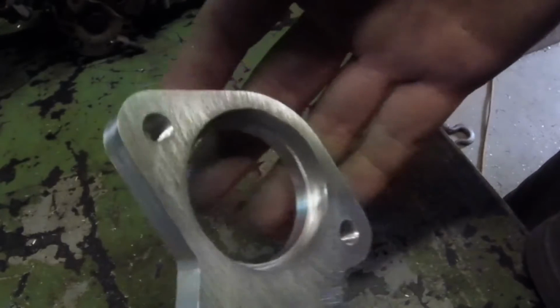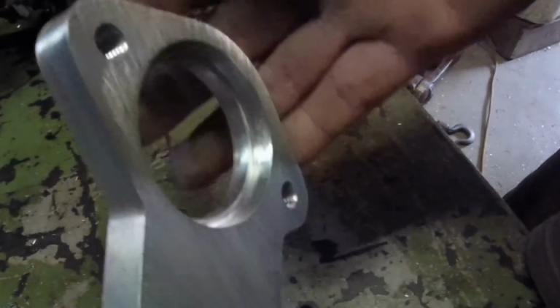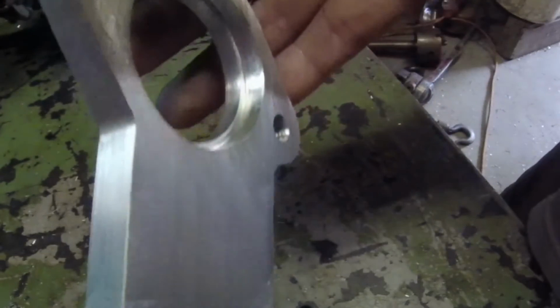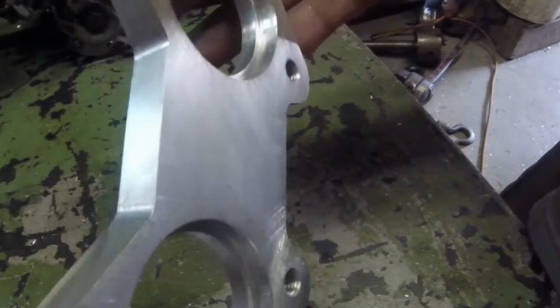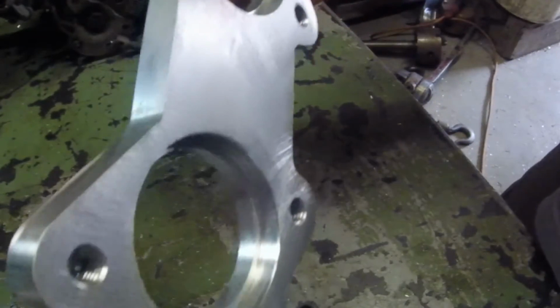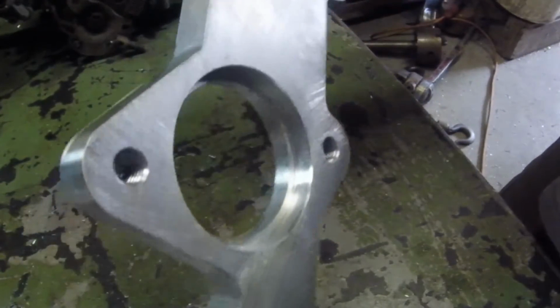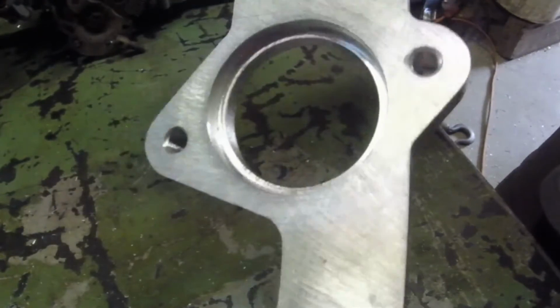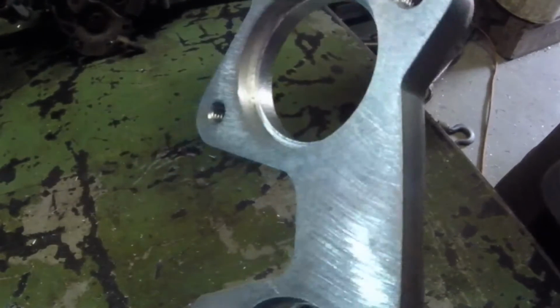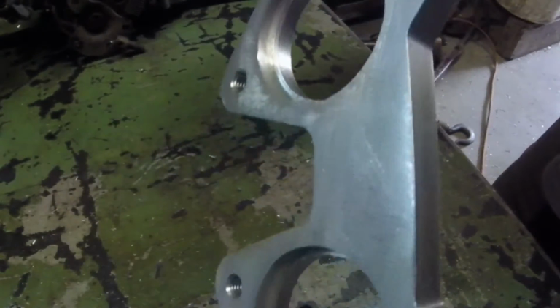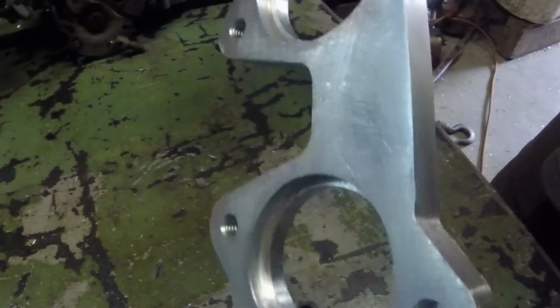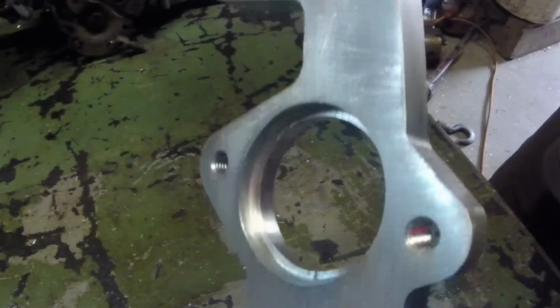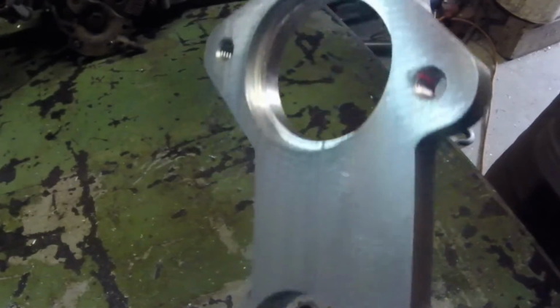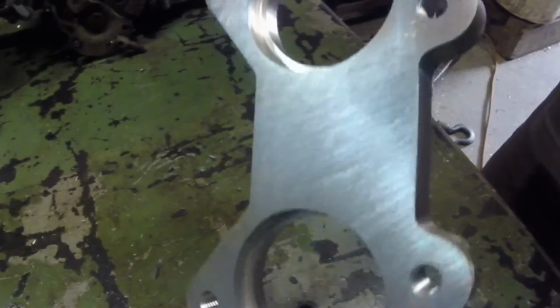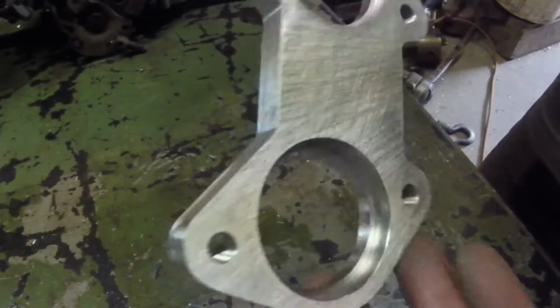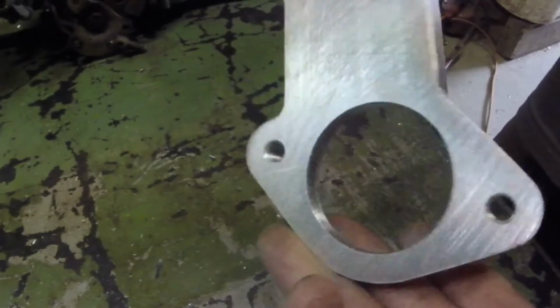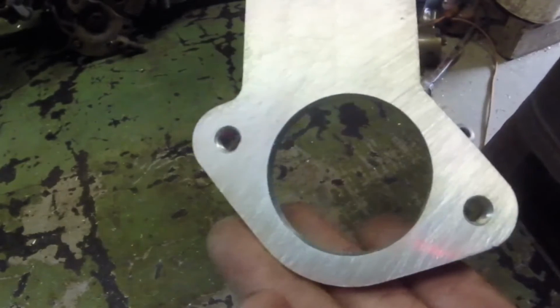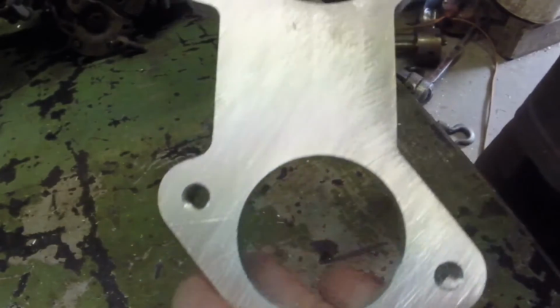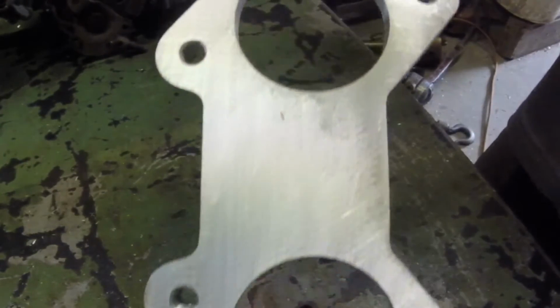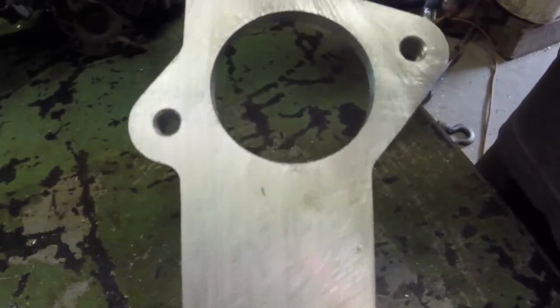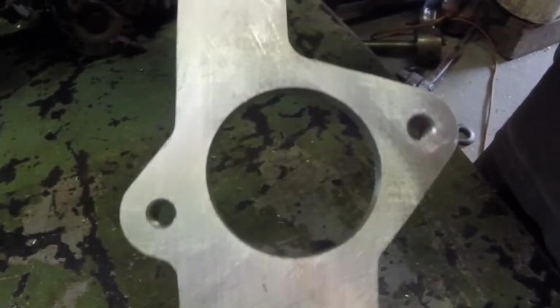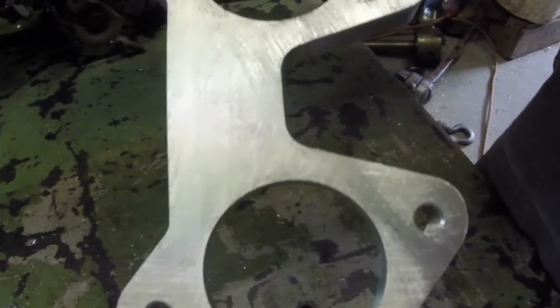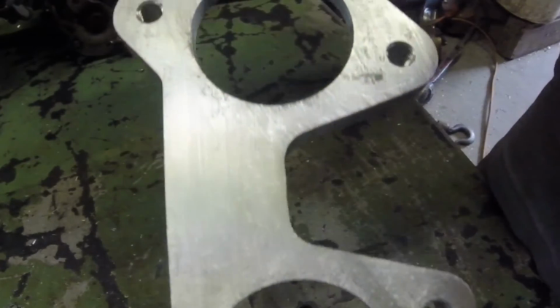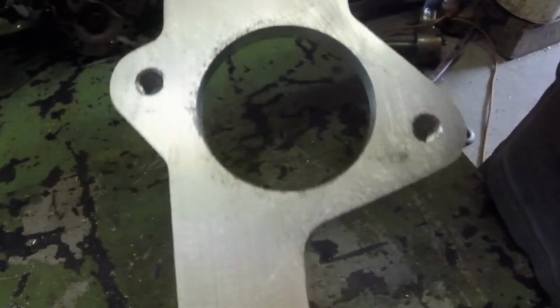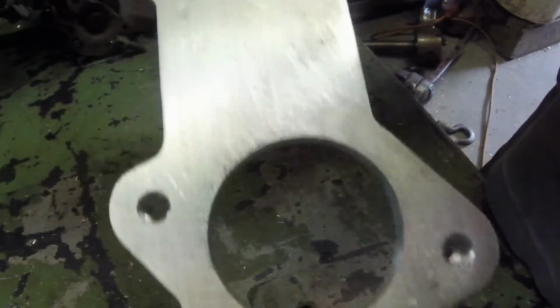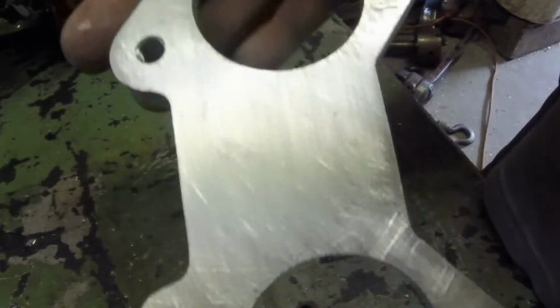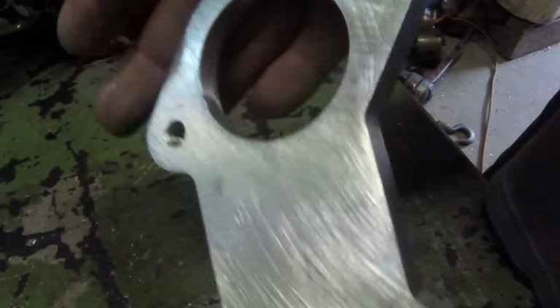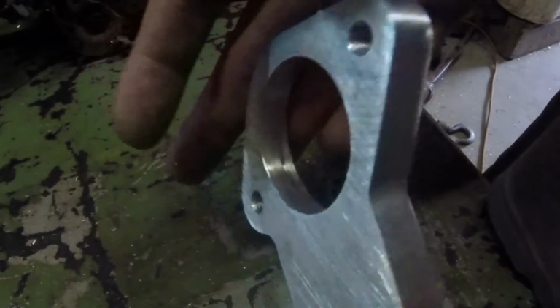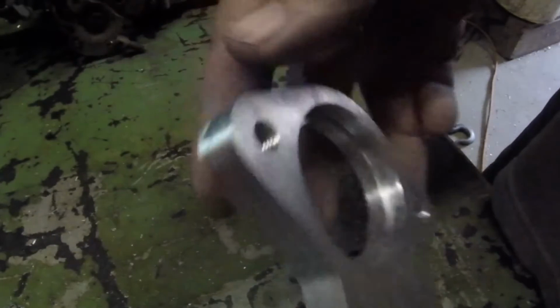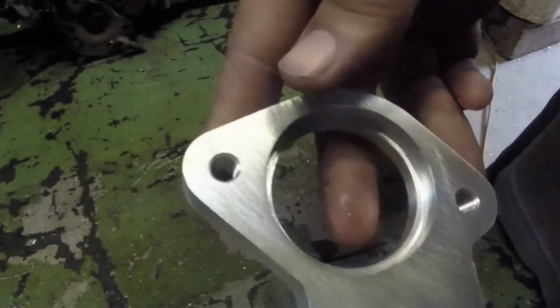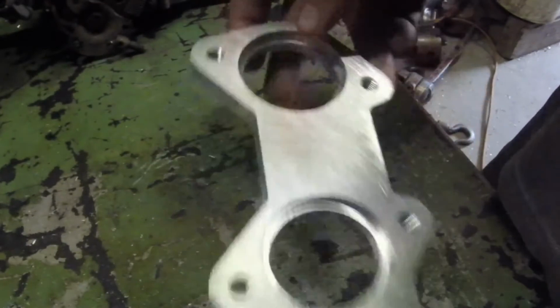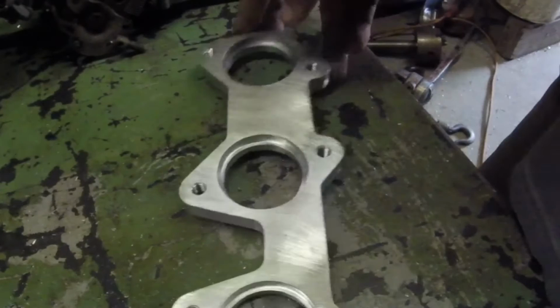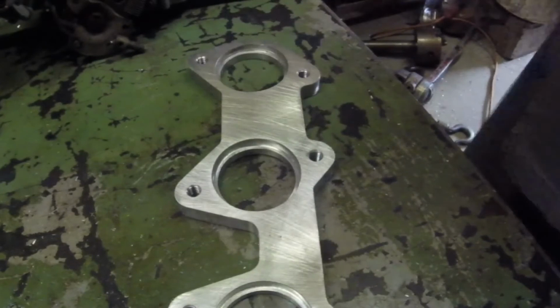And here it is — the final product. Put it on the belt sander, cleaned it up a little, deburred the edges. Now she's ready to be boxed up and sent off. So that's it, thanks for watching.